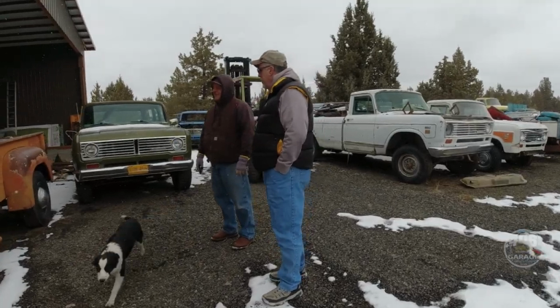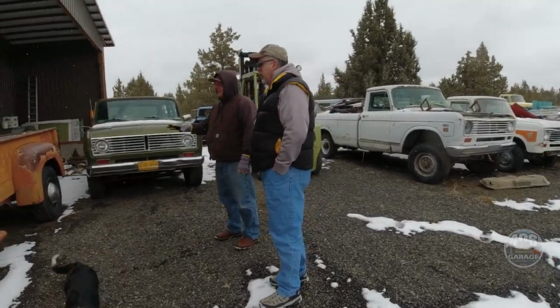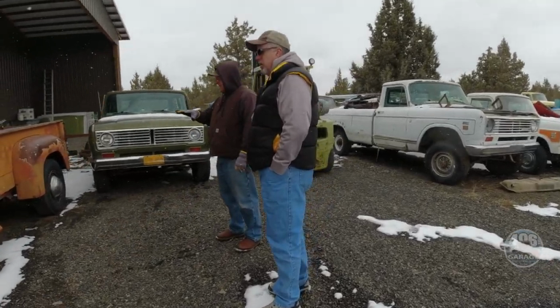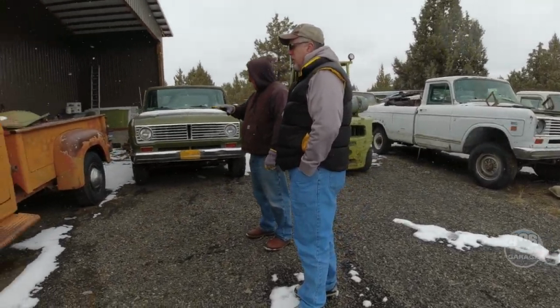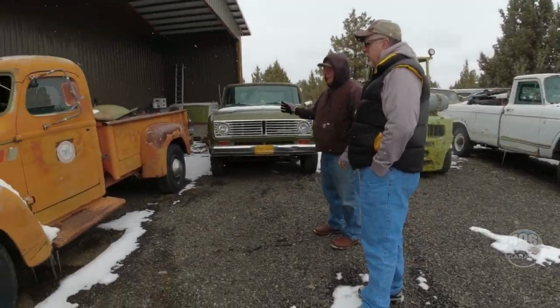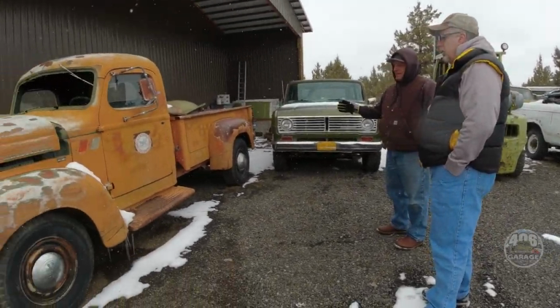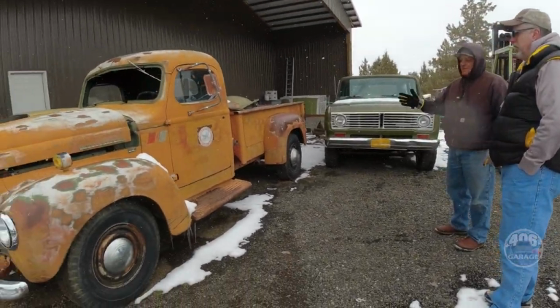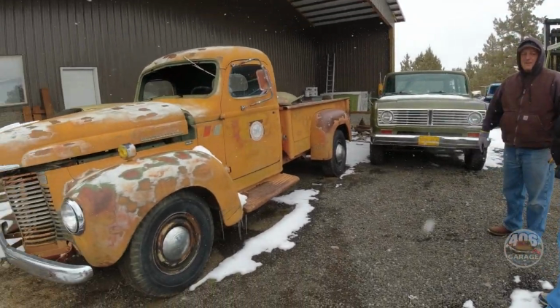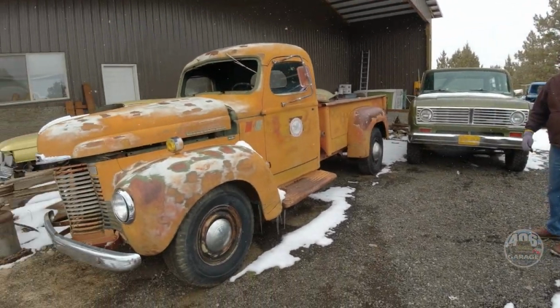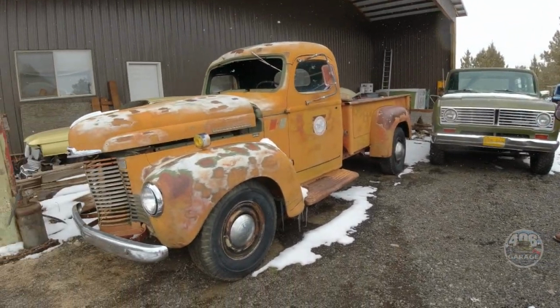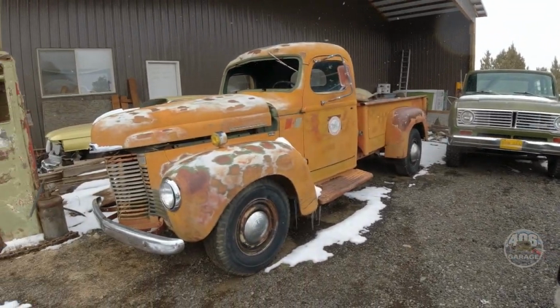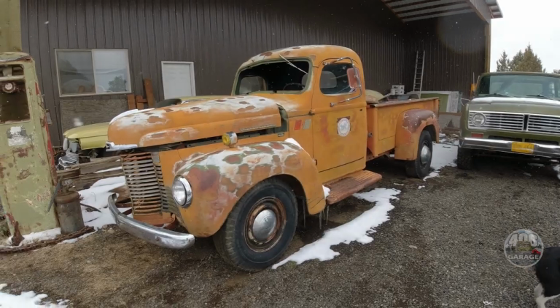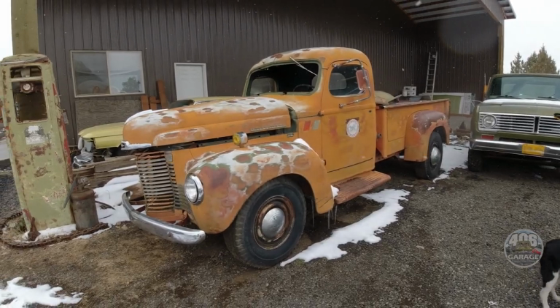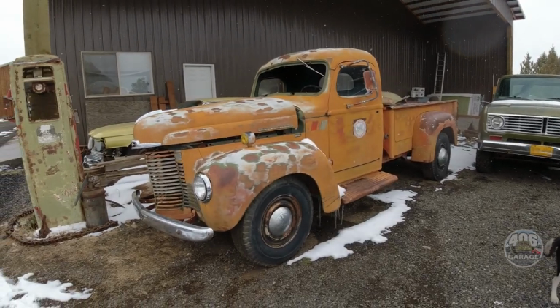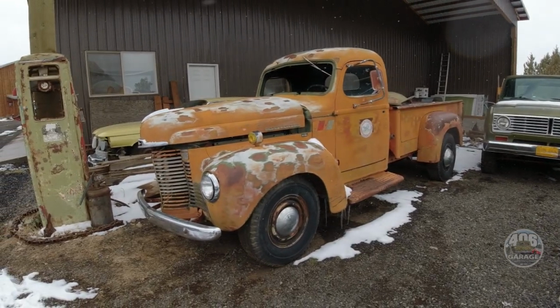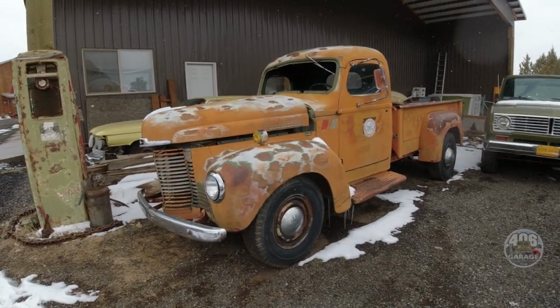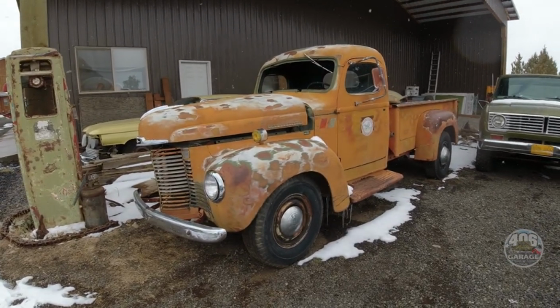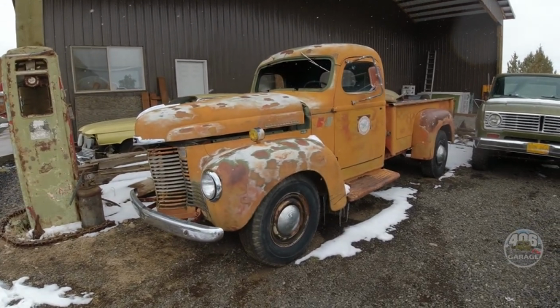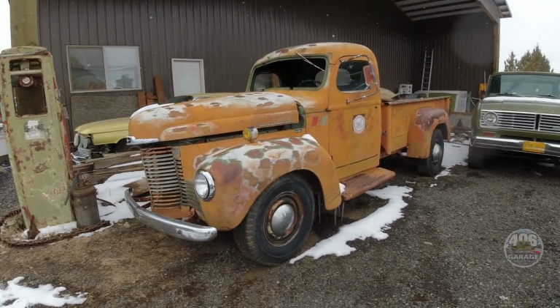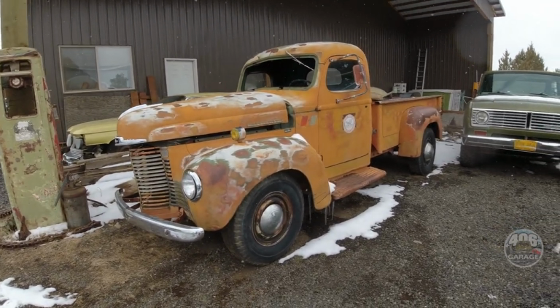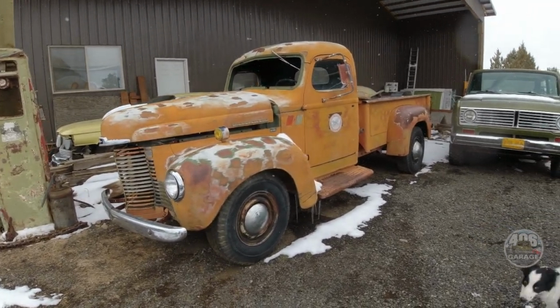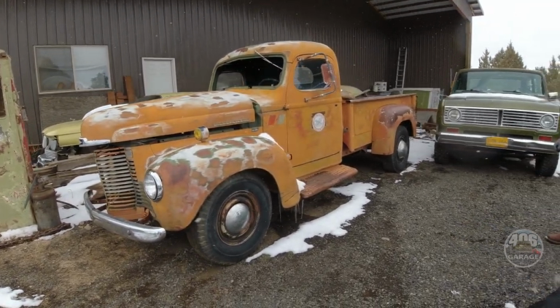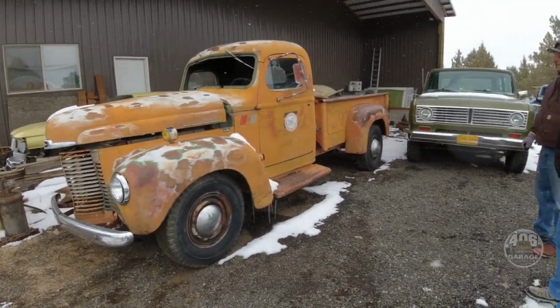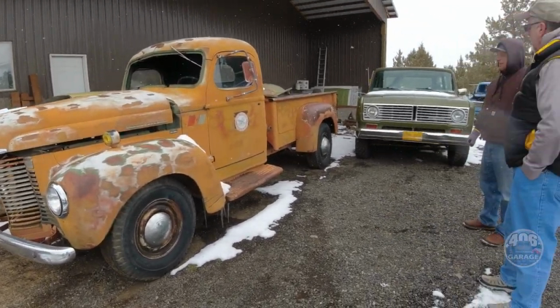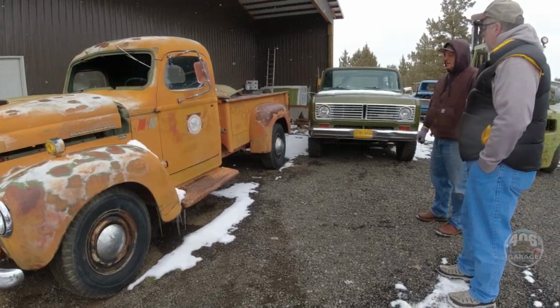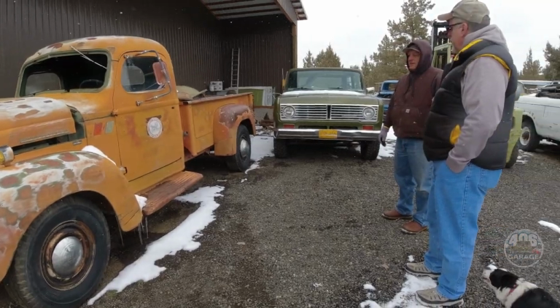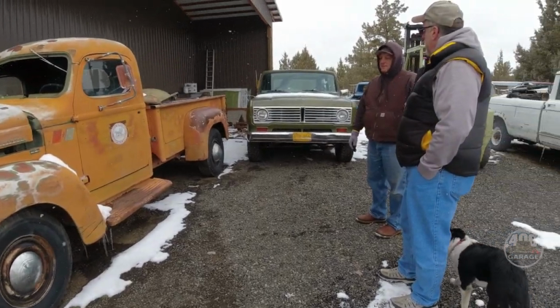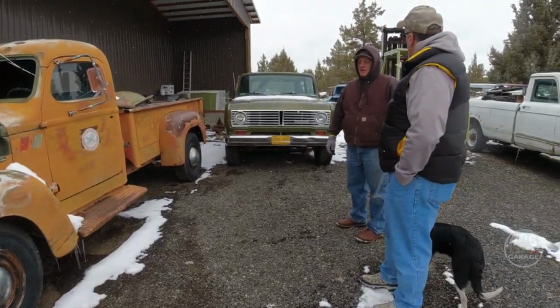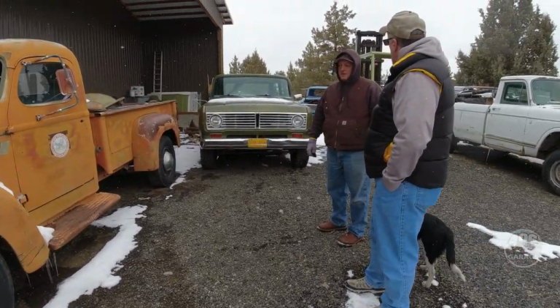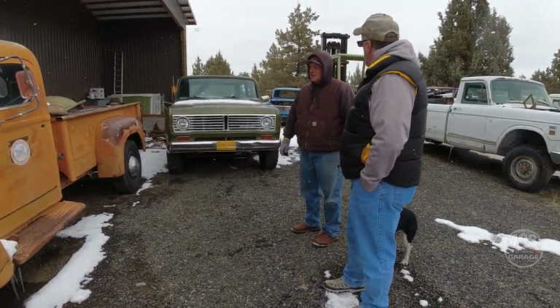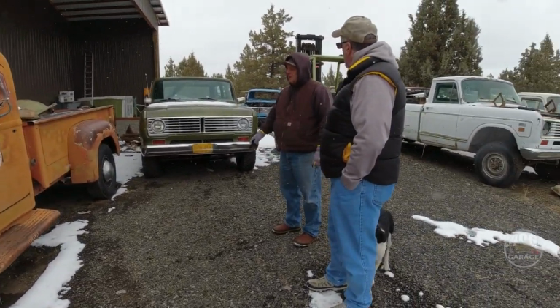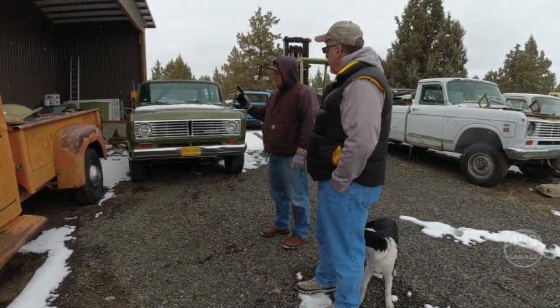This truck — the drivetrain is not fun to drive, in my opinion. Somebody wants us to do that? I'll do it, it's fine, it's all there.